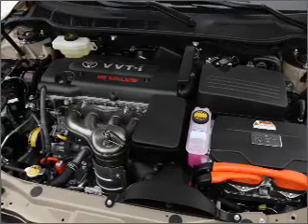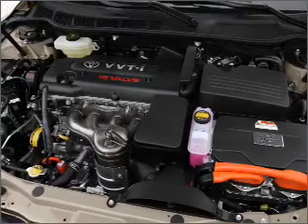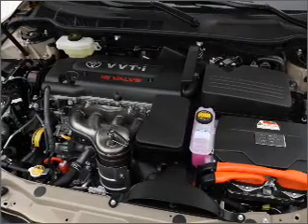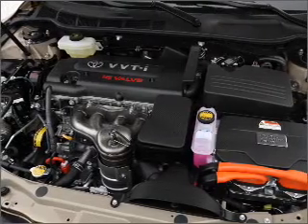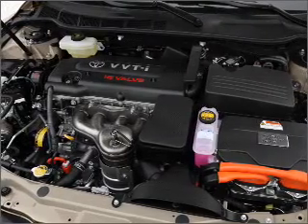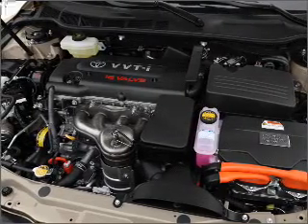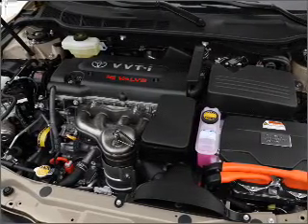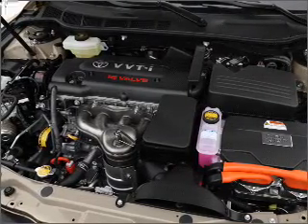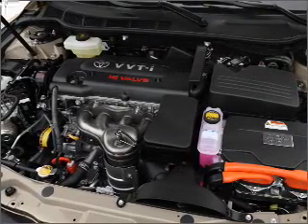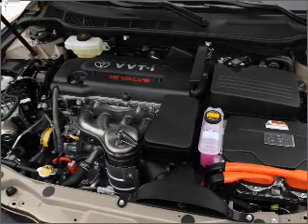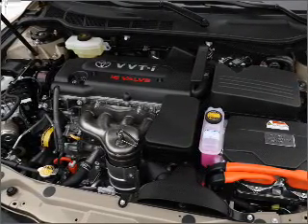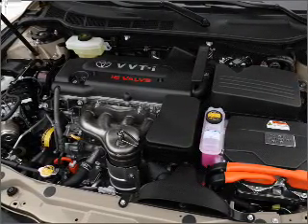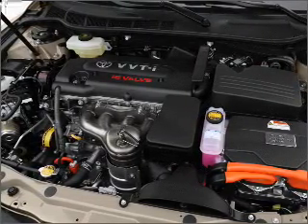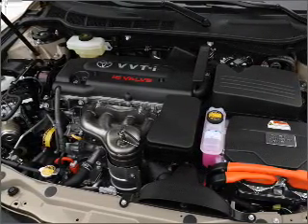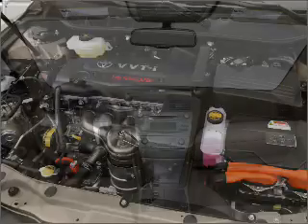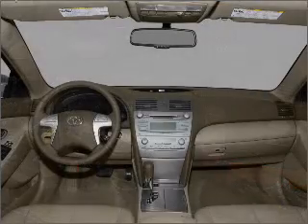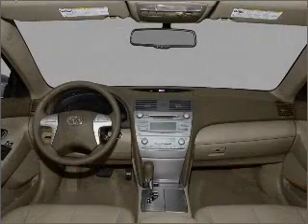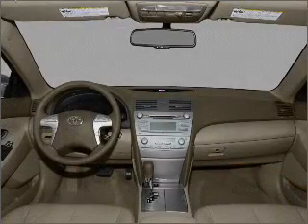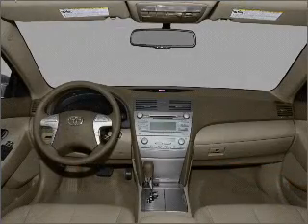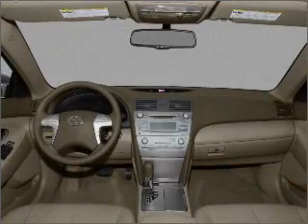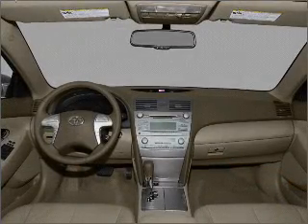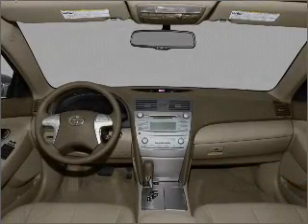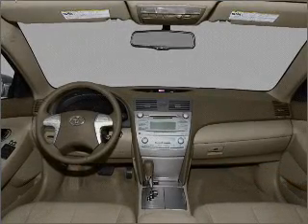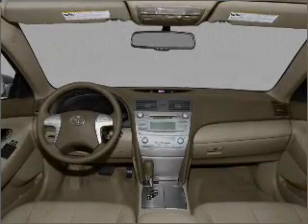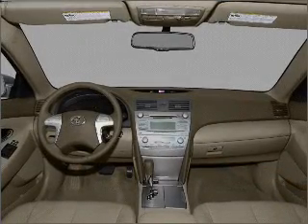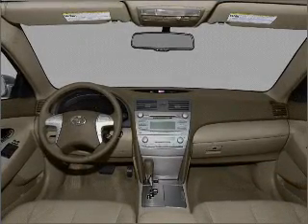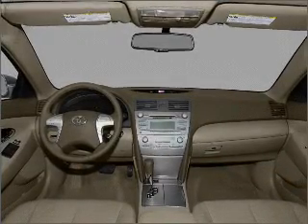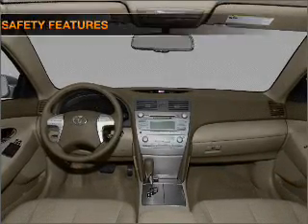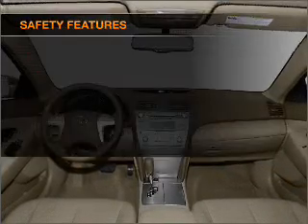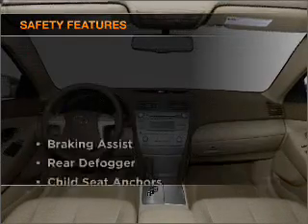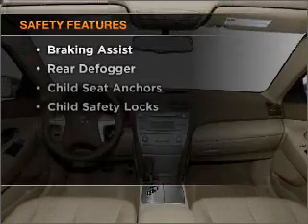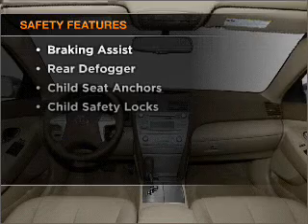Air conditioning, power door locks, power windows, power steering, cruise control, power mirrors, and AM-FM stereo with a CD player. If safety is a high priority,